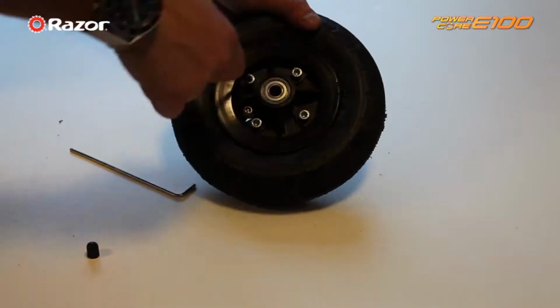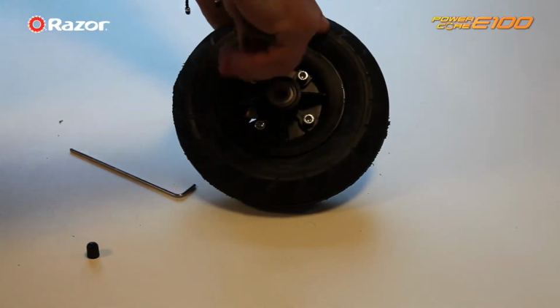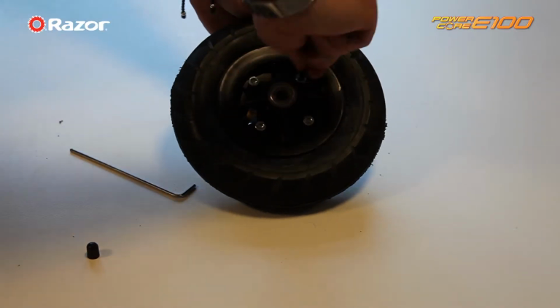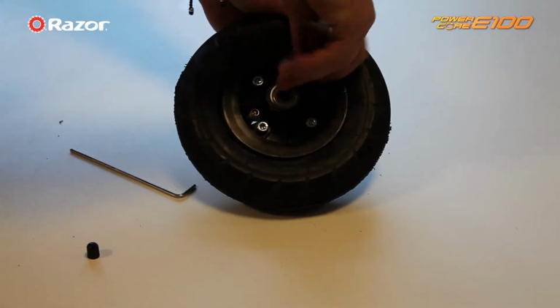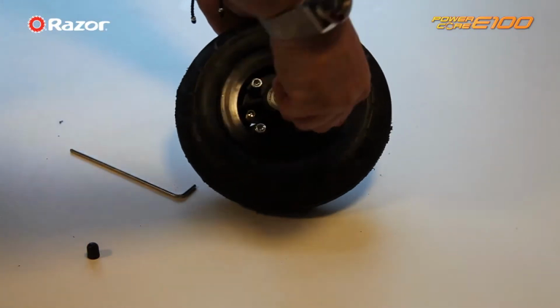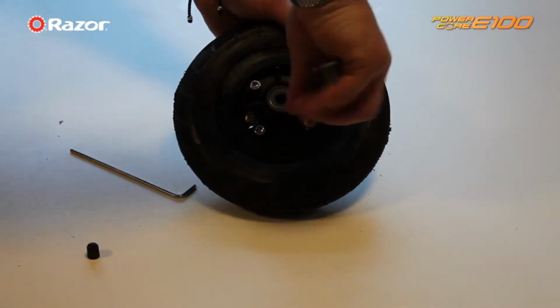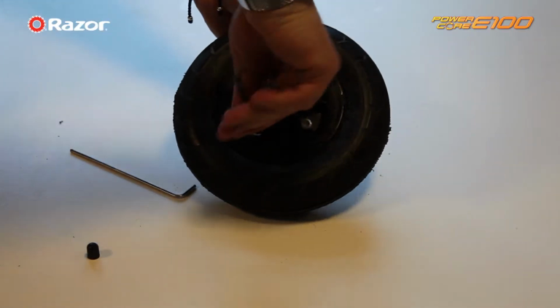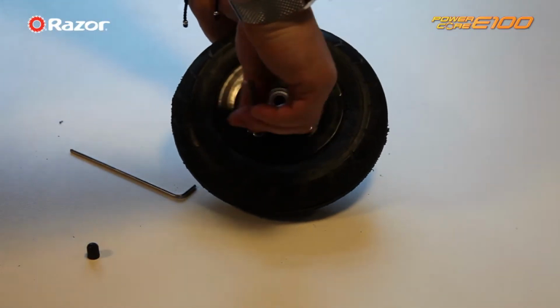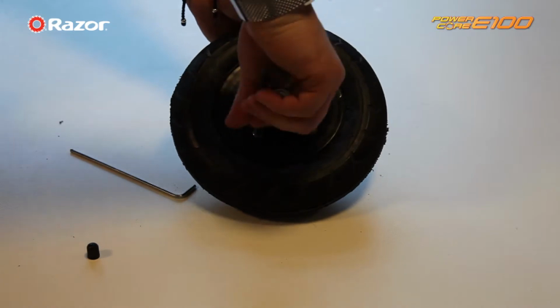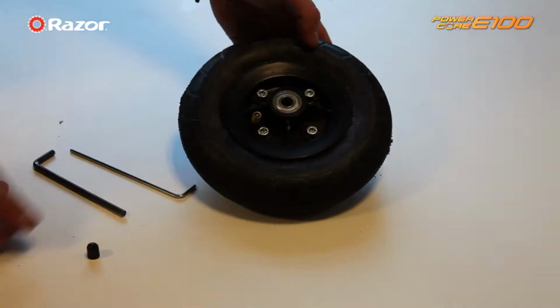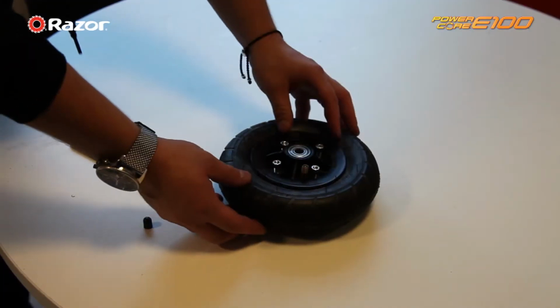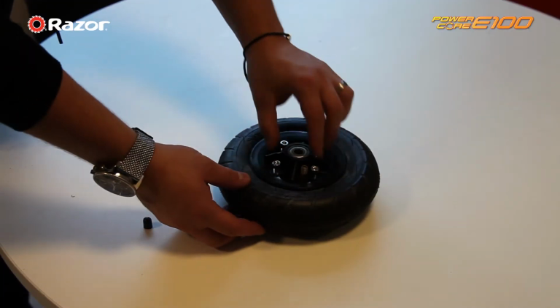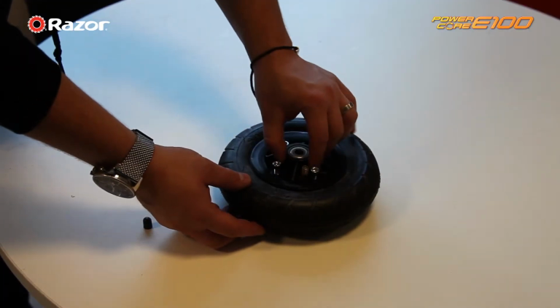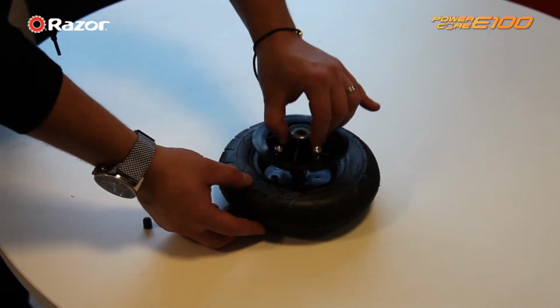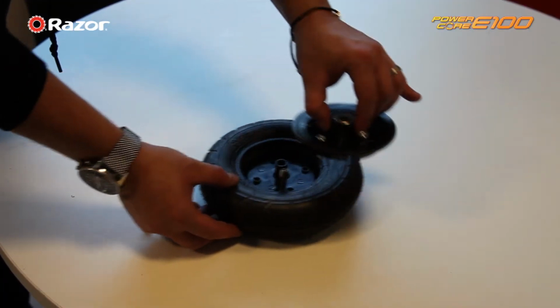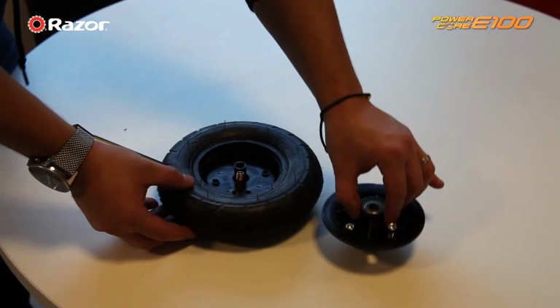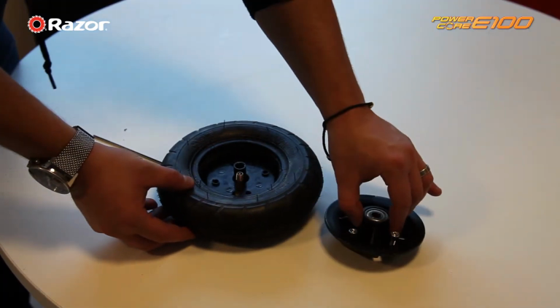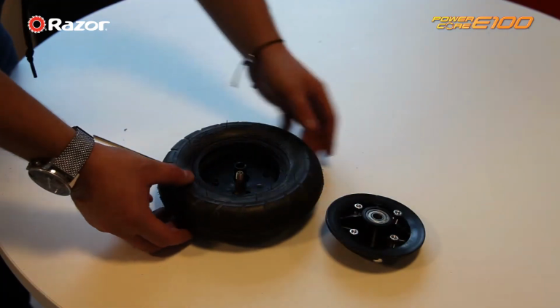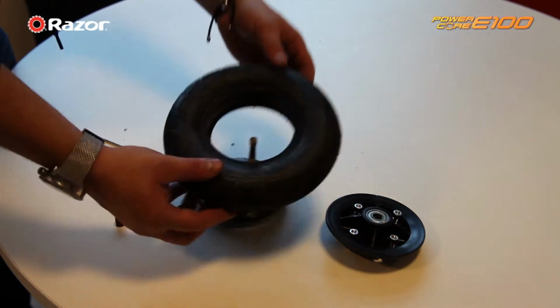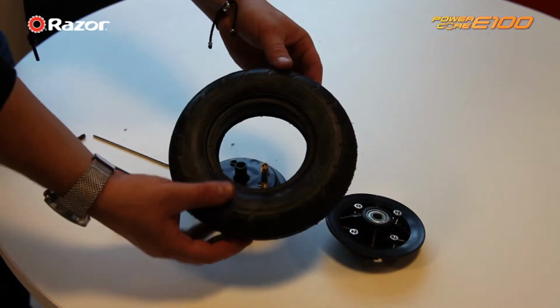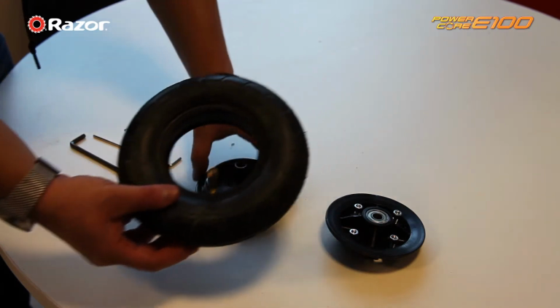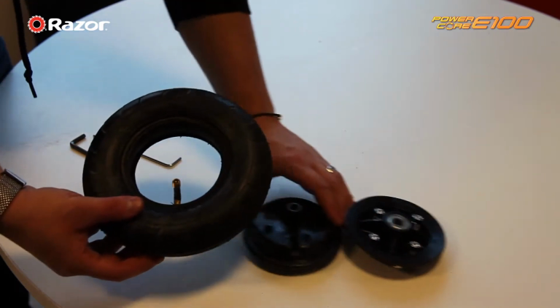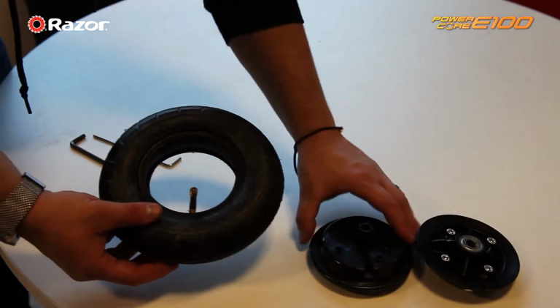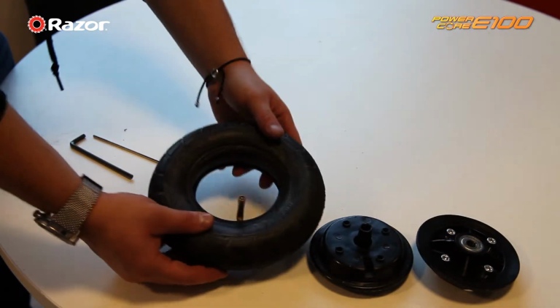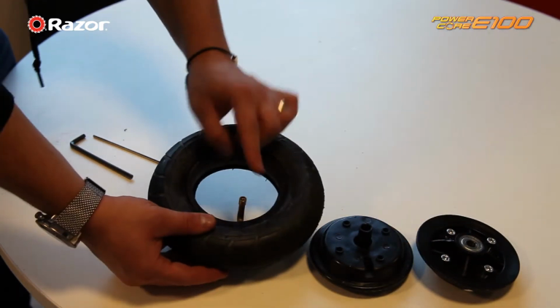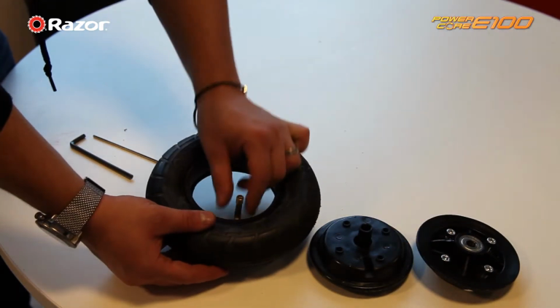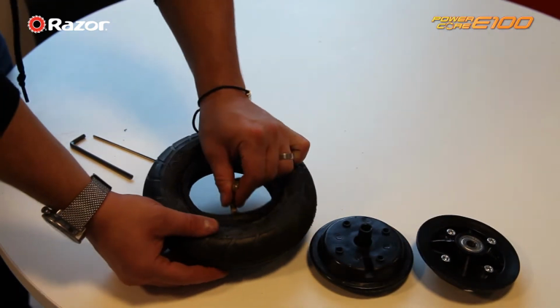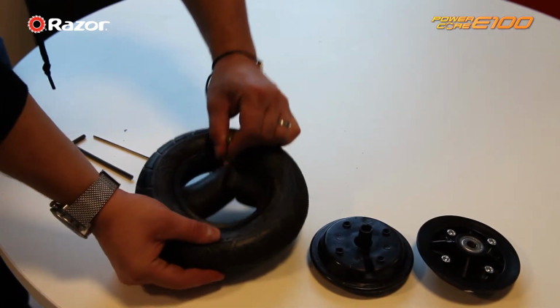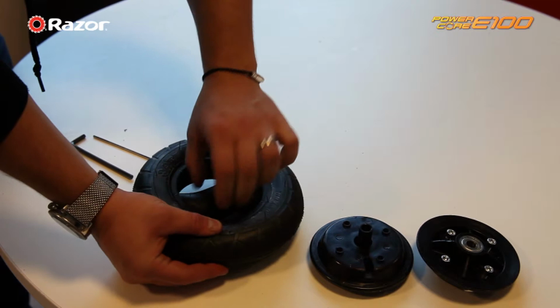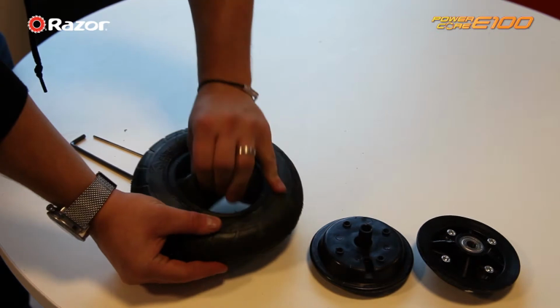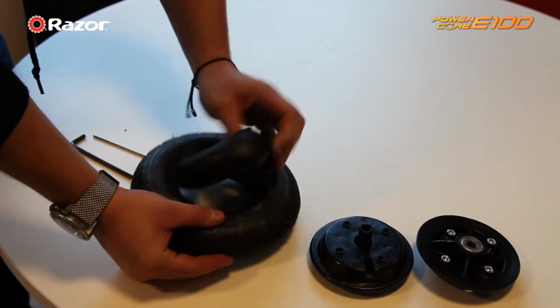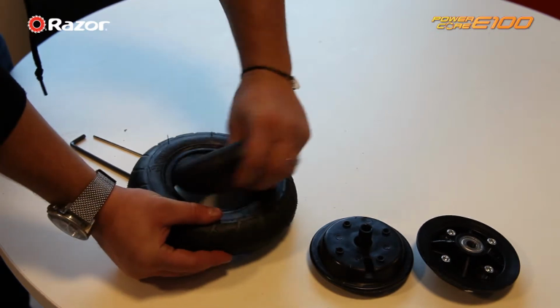Unscrew the four screws and lift the centre out, then lift the wheel off the bottom part as shown. Remove the inner tube and insert the new inner tube as shown.